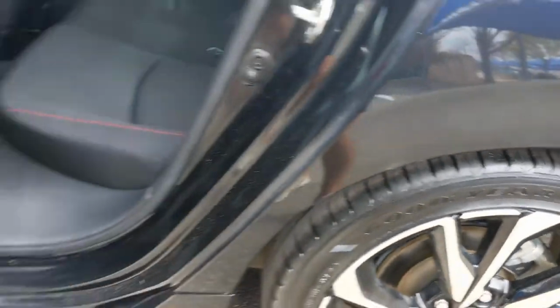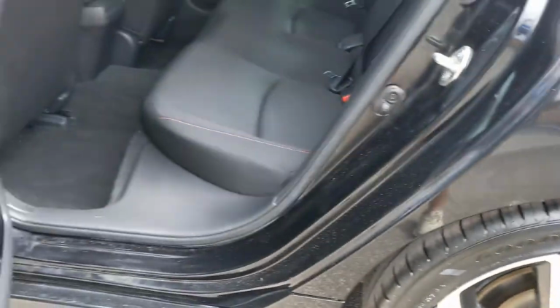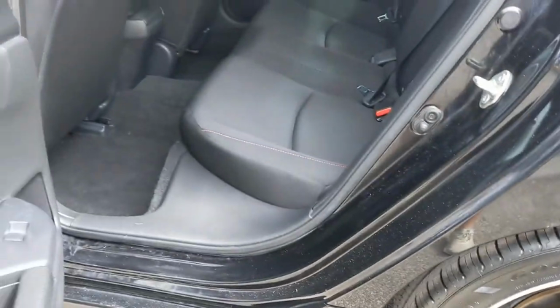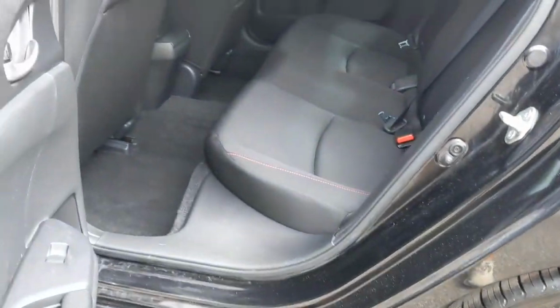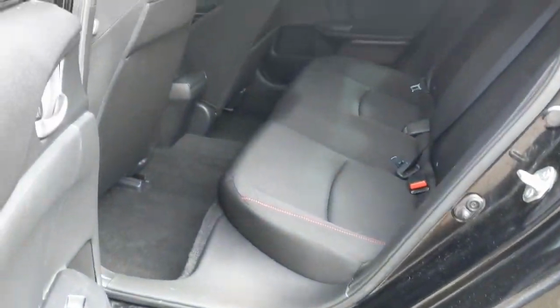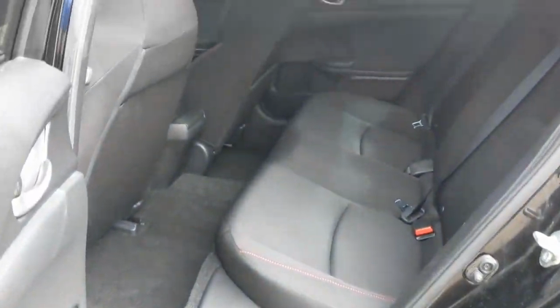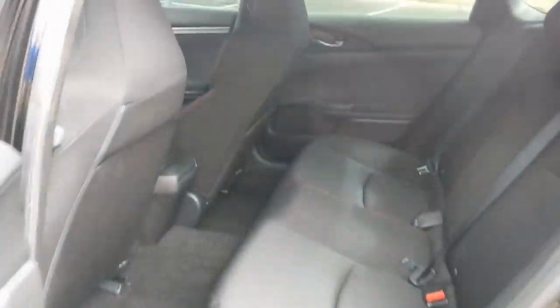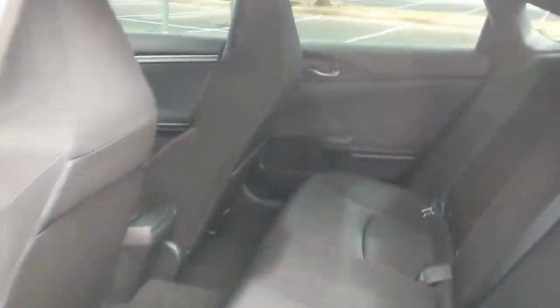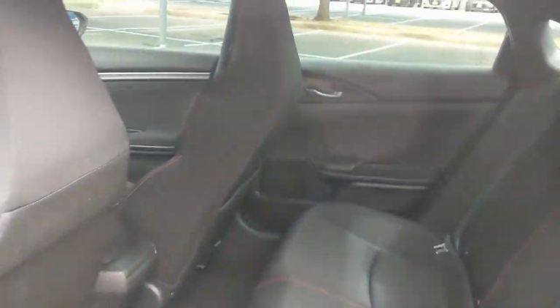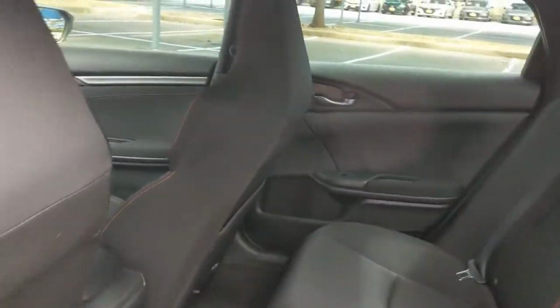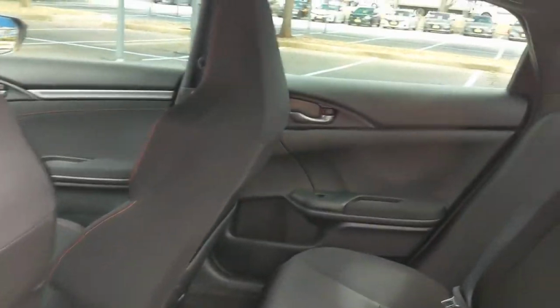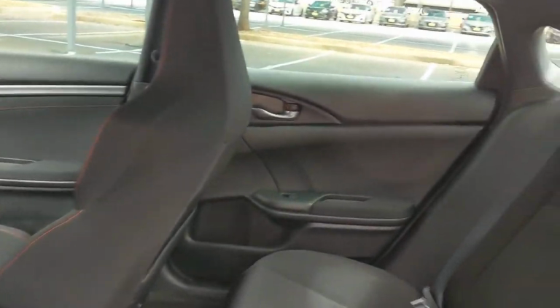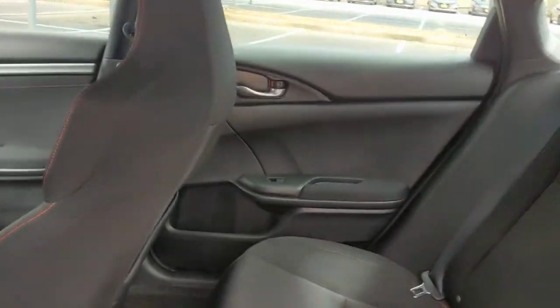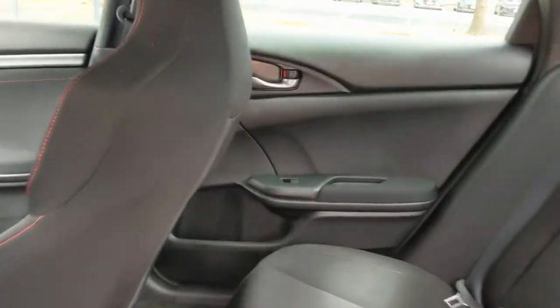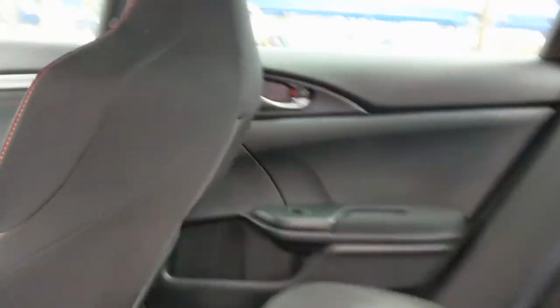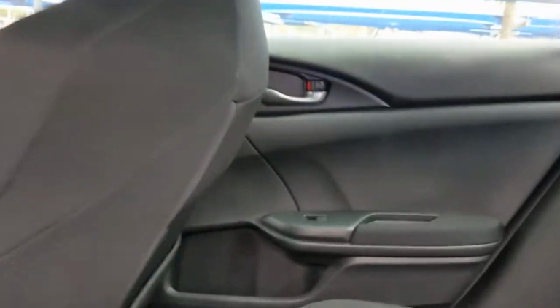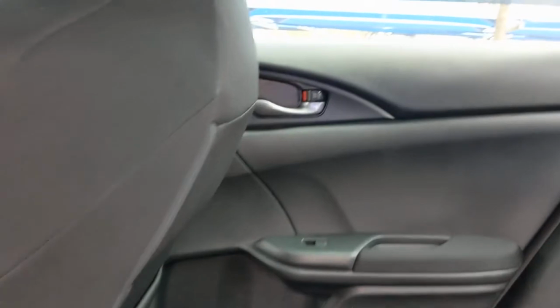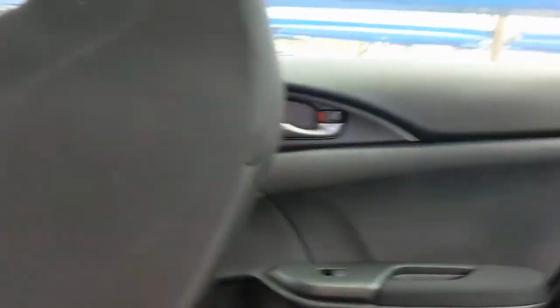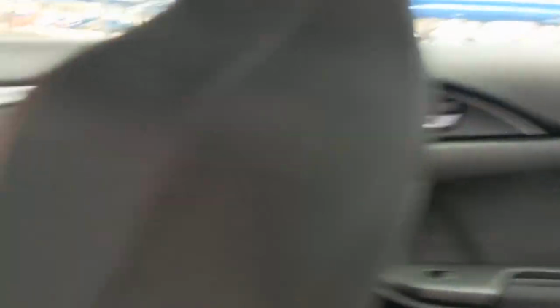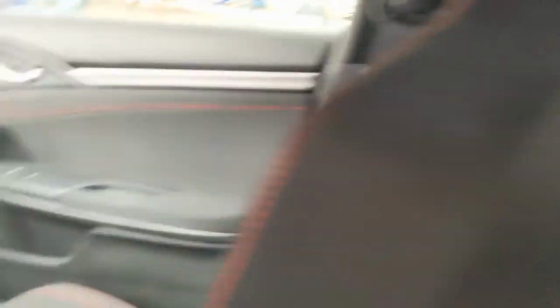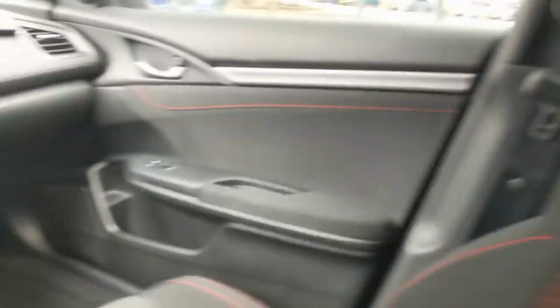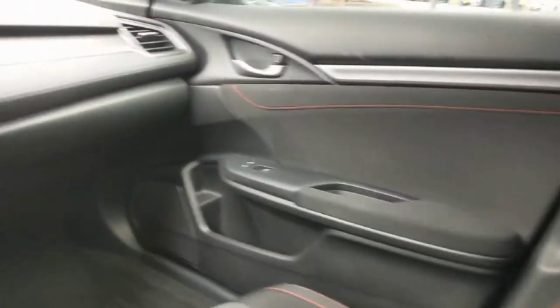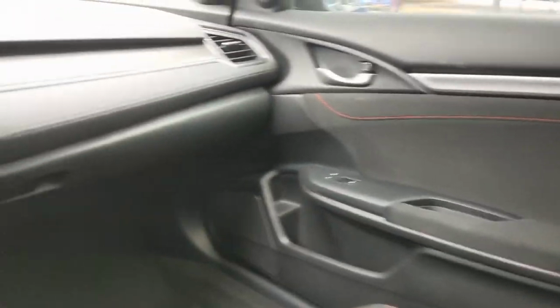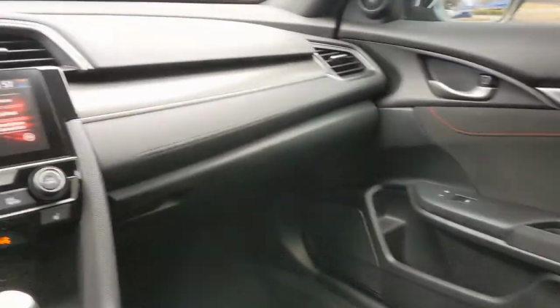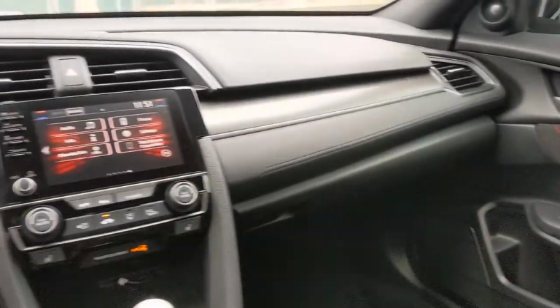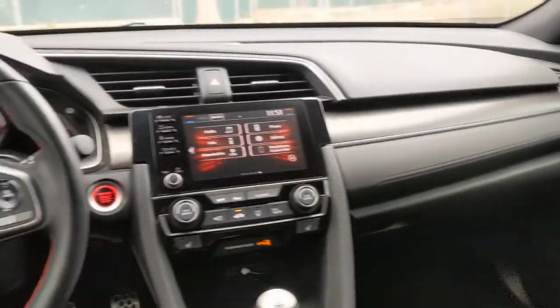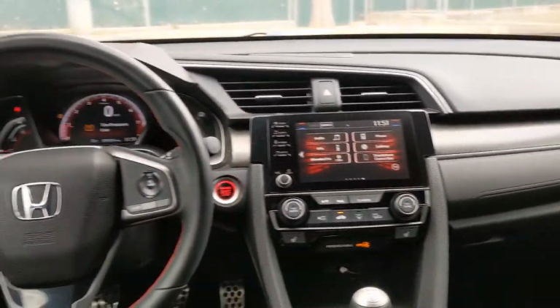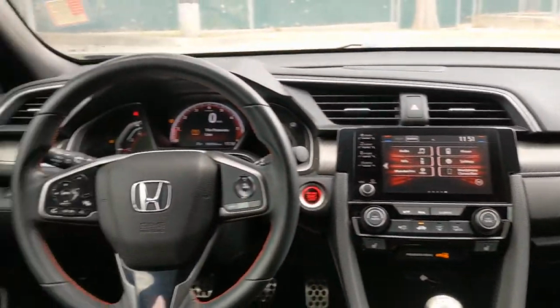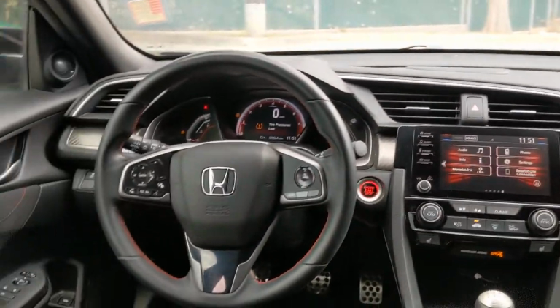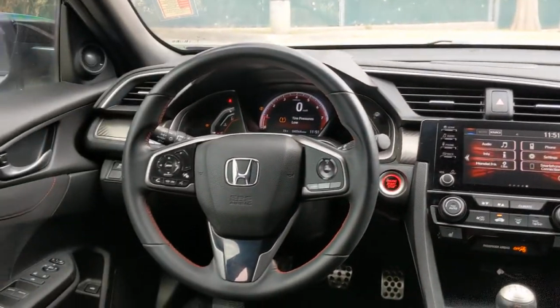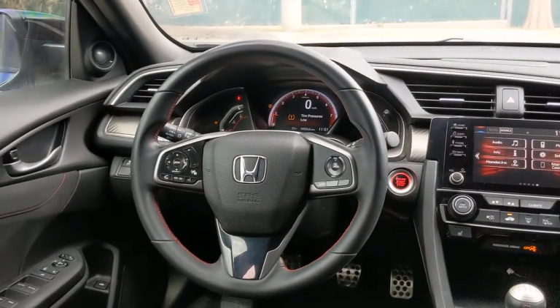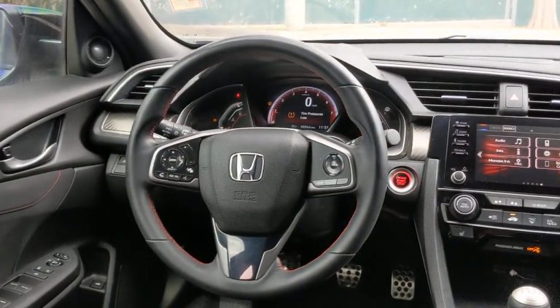Fog lamps, multi-zone AC, heated front seat, aluminum wheels, Bluetooth connection, and steering wheel audio controls.